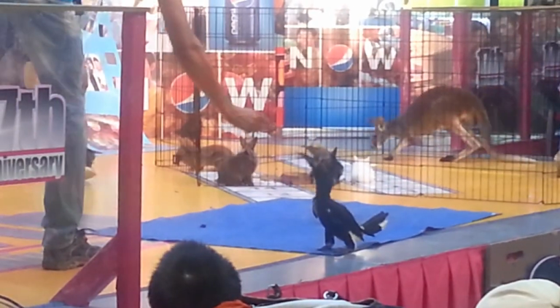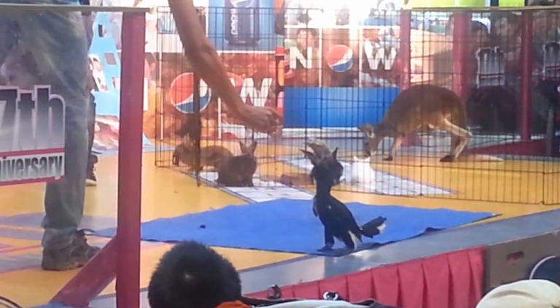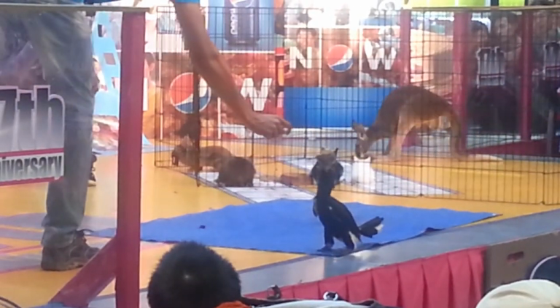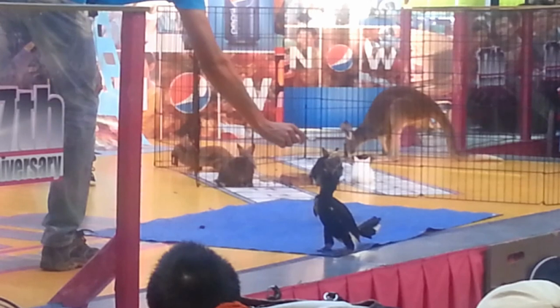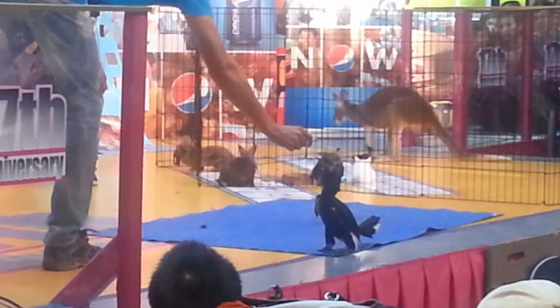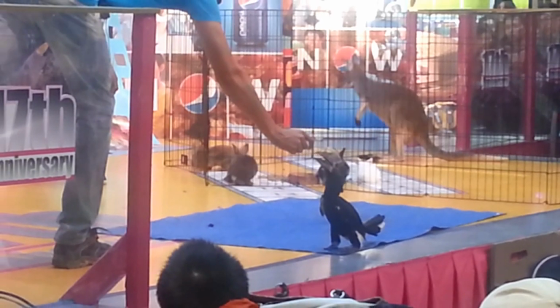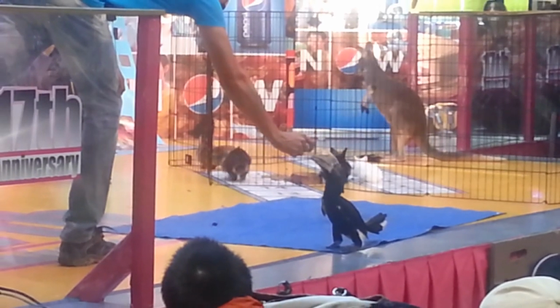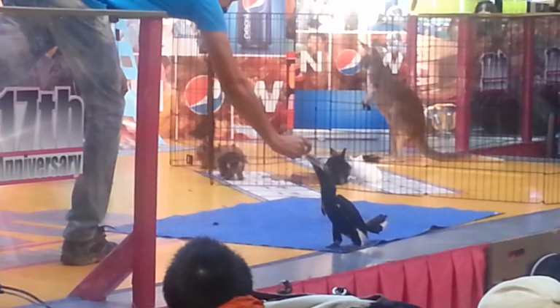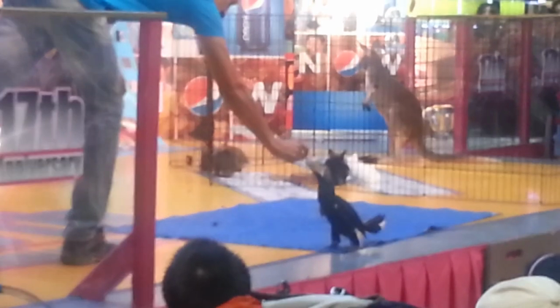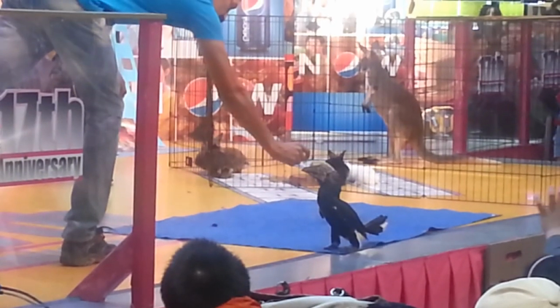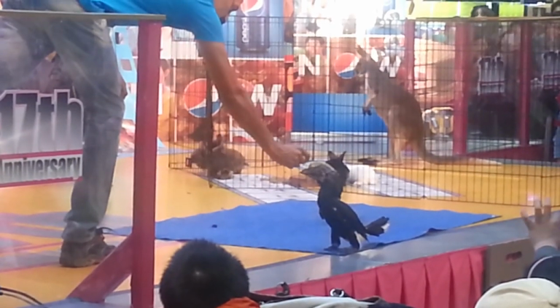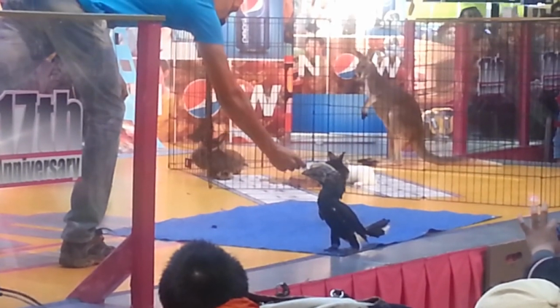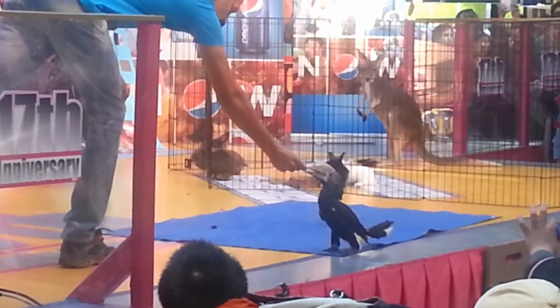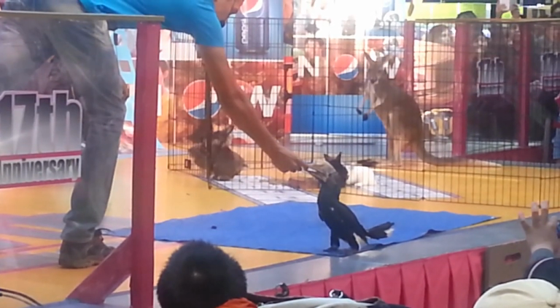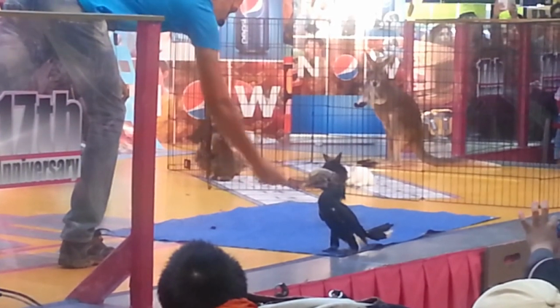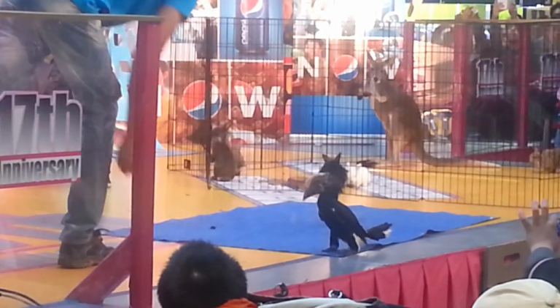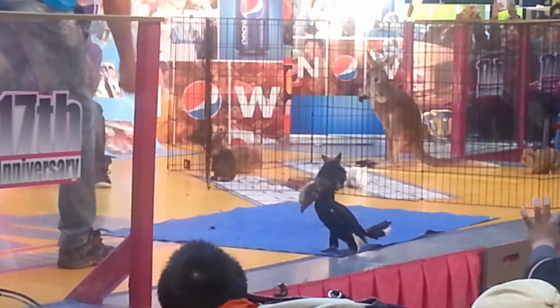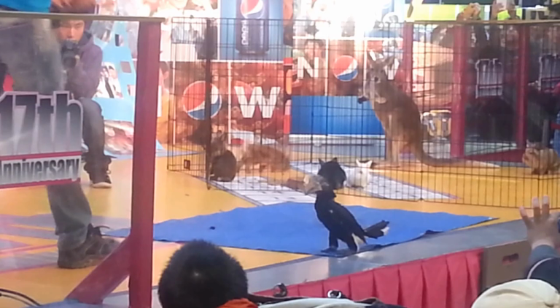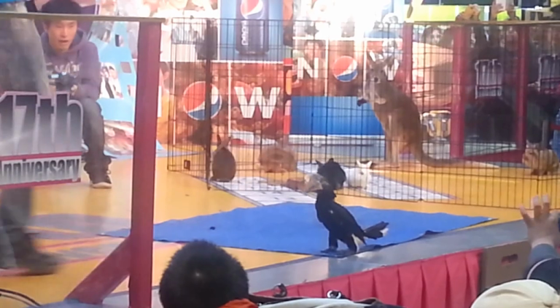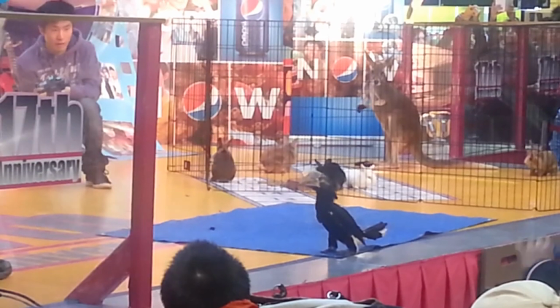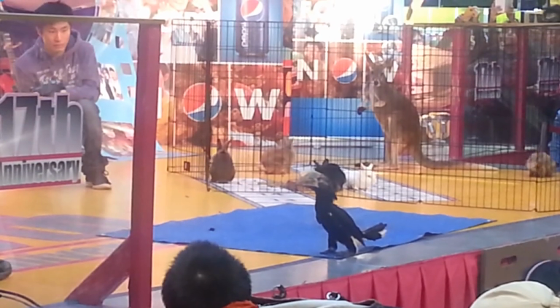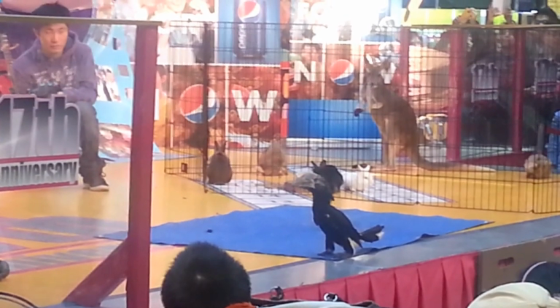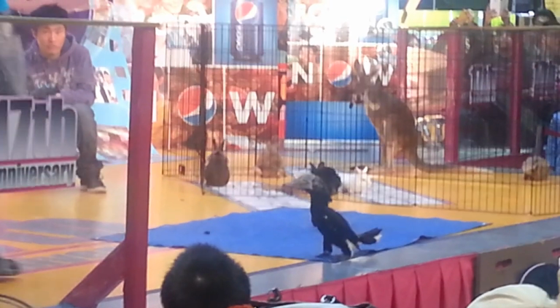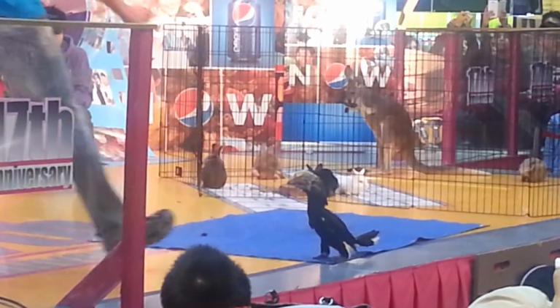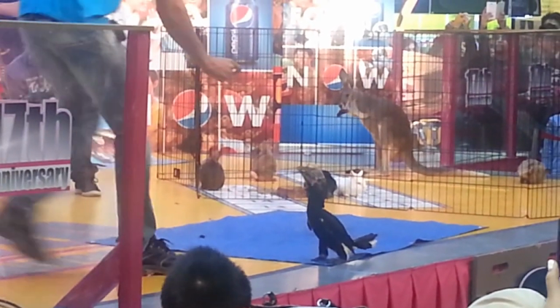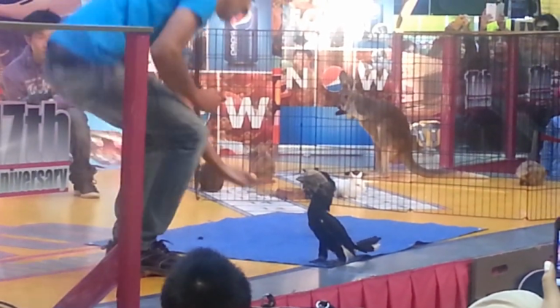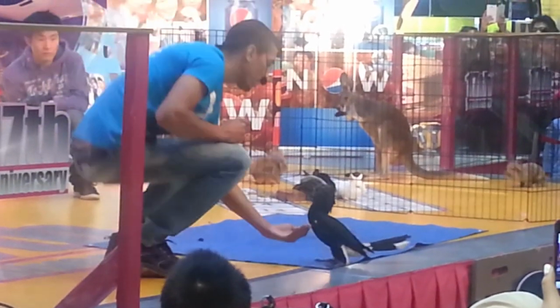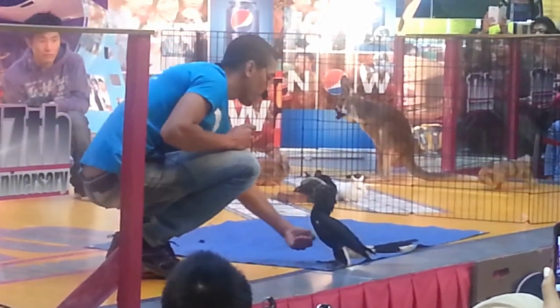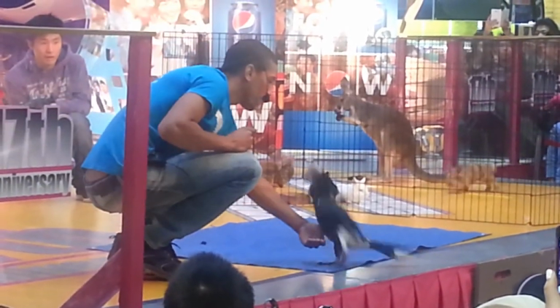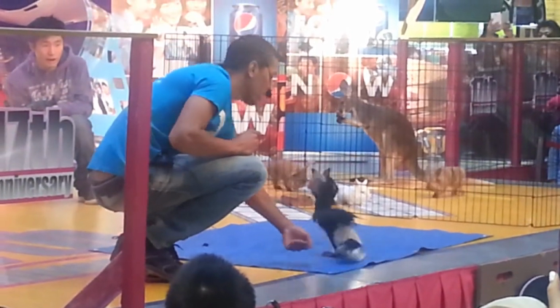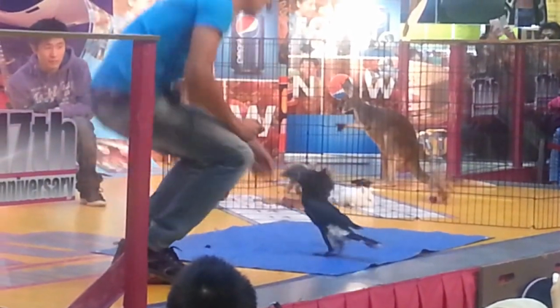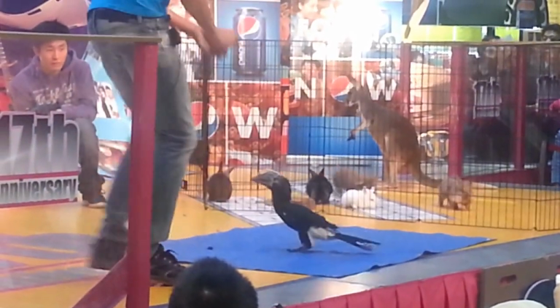Makey is what we call a silver-cheeked hornbill. These birds look a lot like dinosaurs. We're going to see if she'll take treats. No treats today. She's not listening.